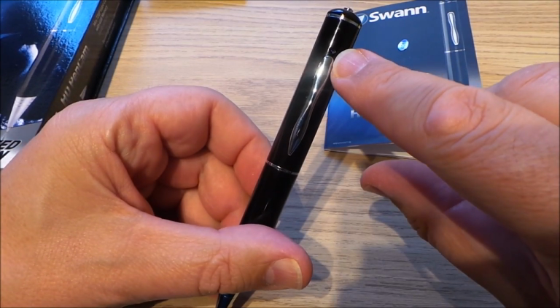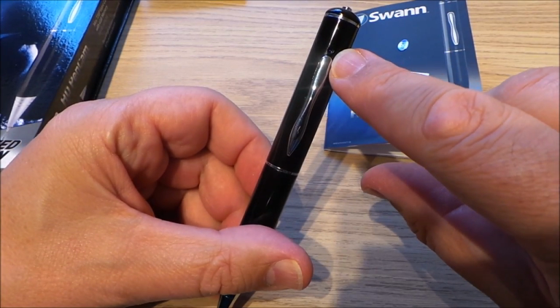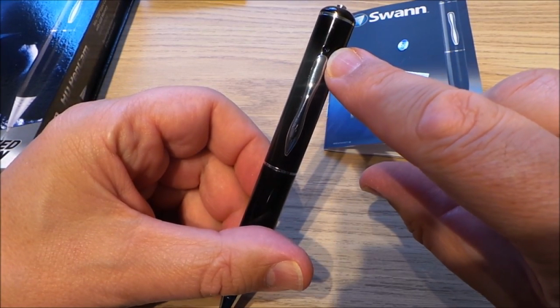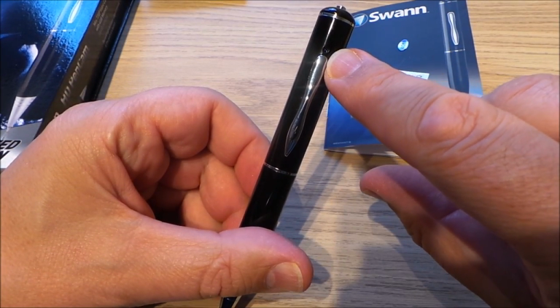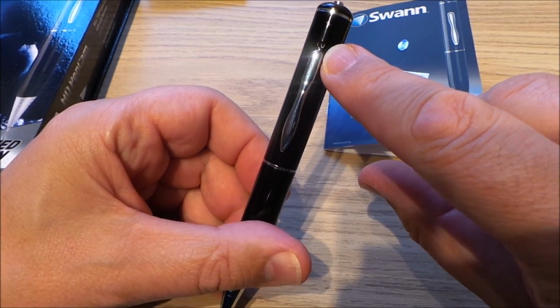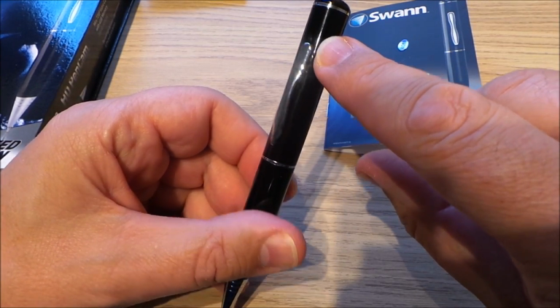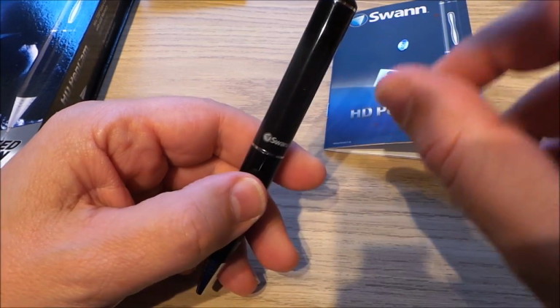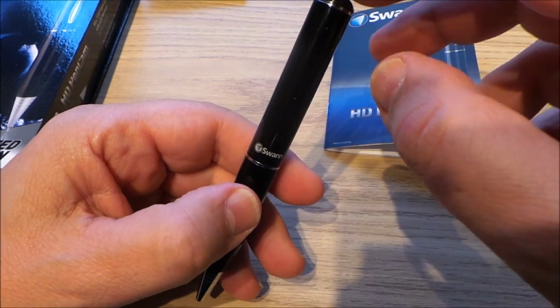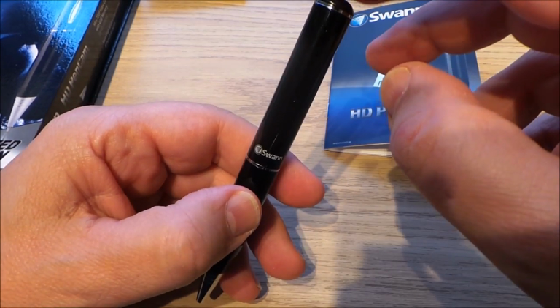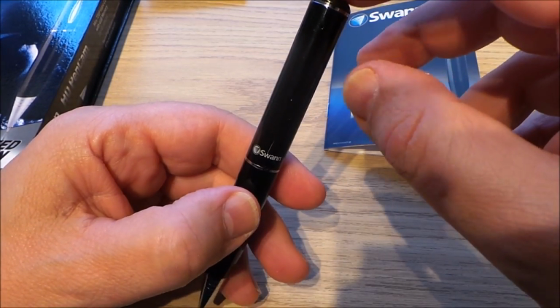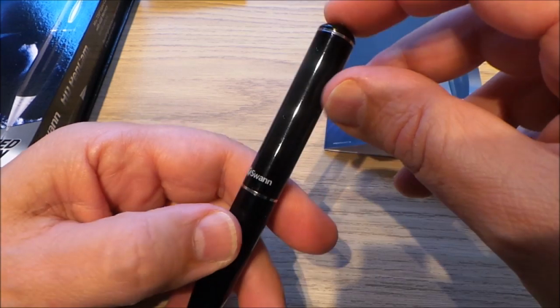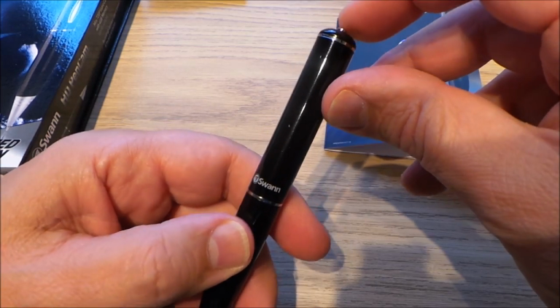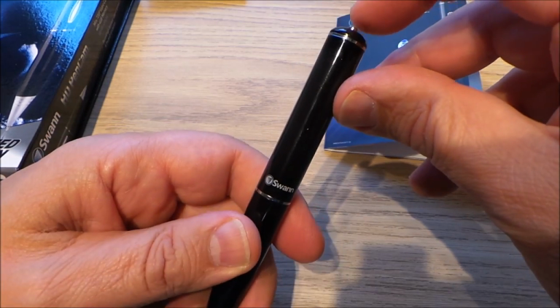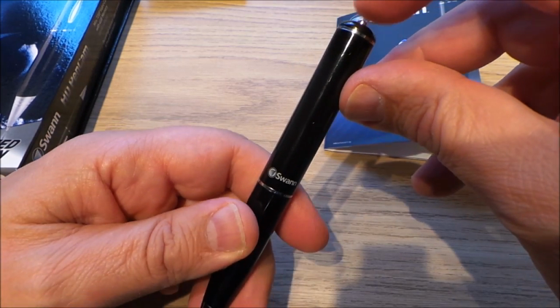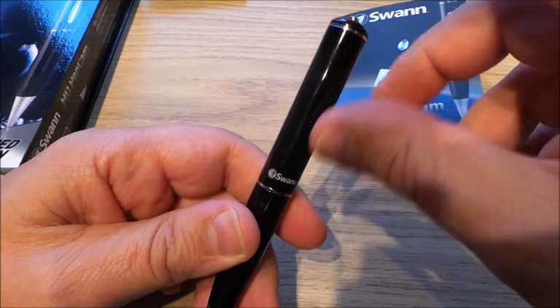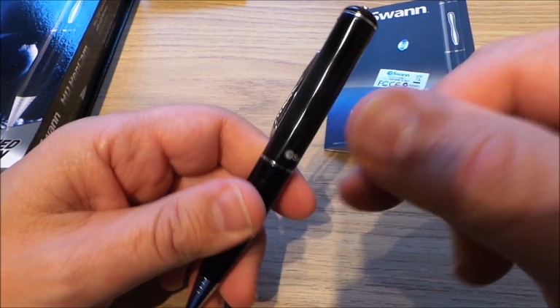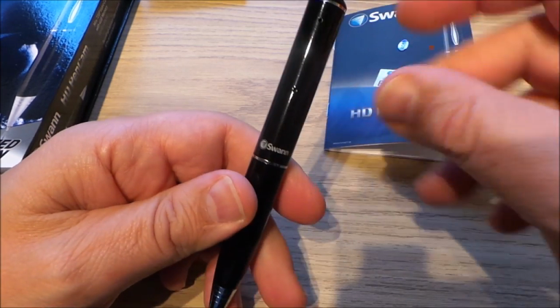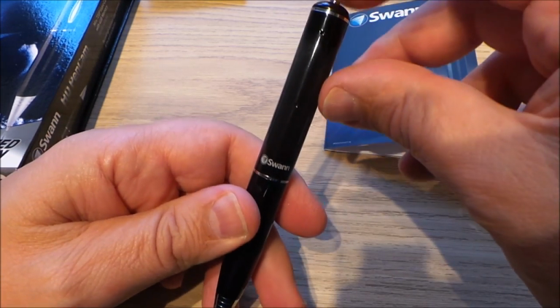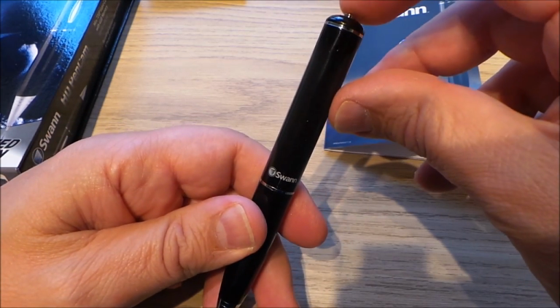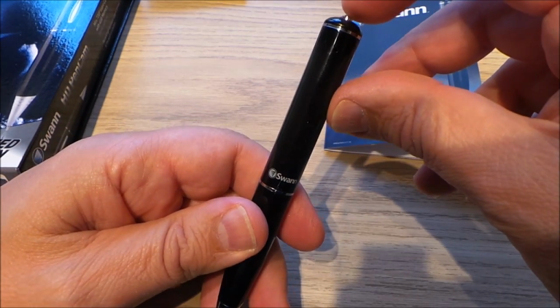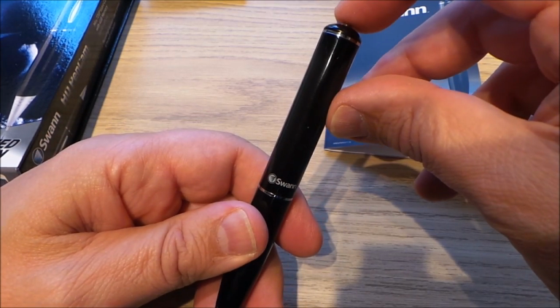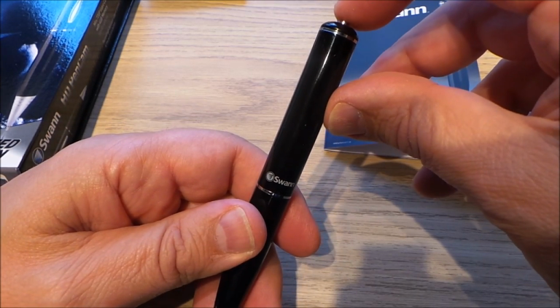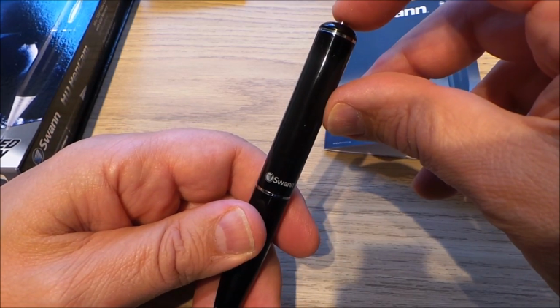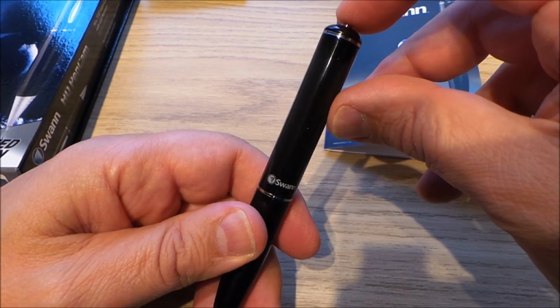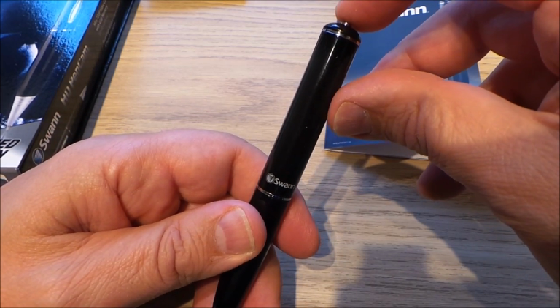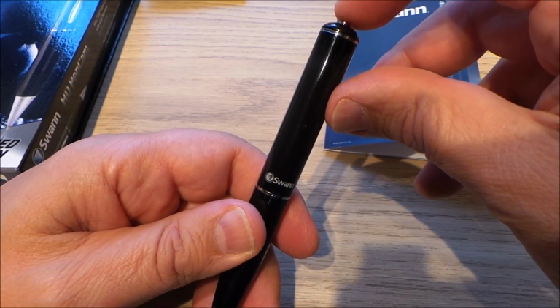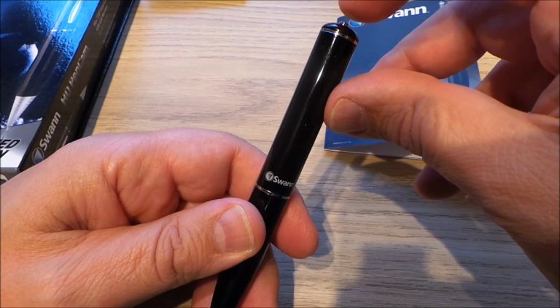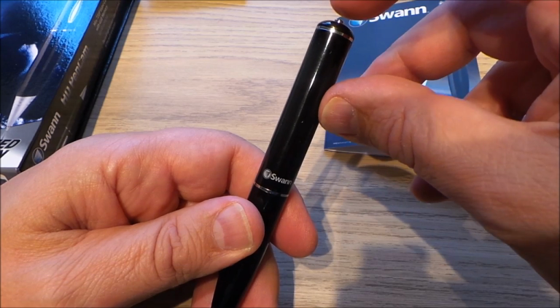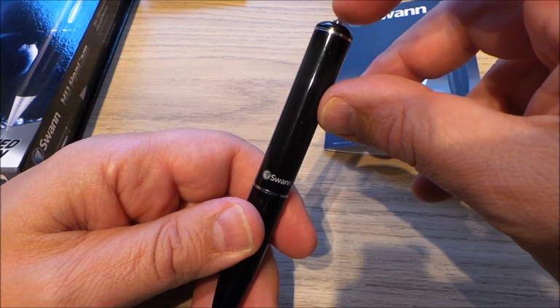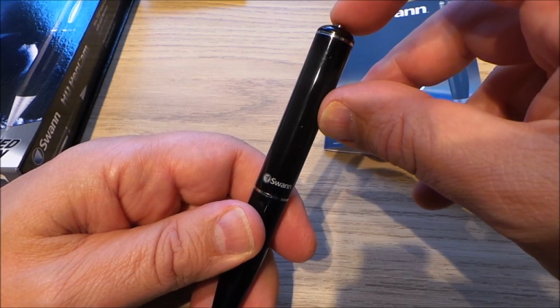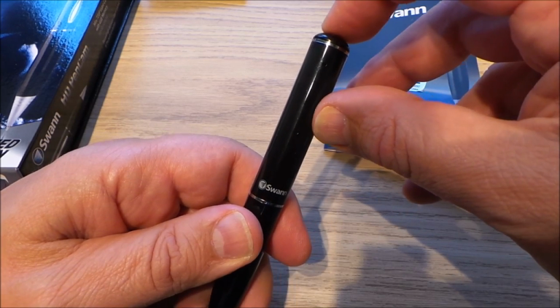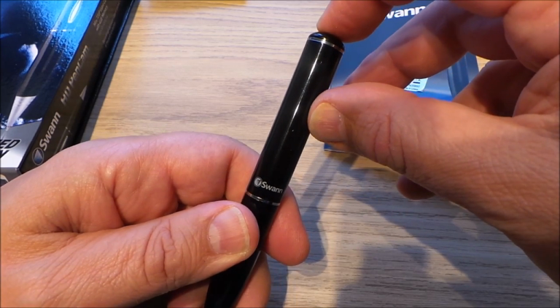That little hole there is actually the camera. This is obviously how you control the camera. Internally I've got this set to video — you have to choose if you want video or a still camera to start off with.